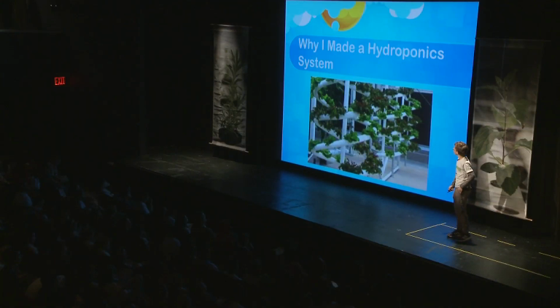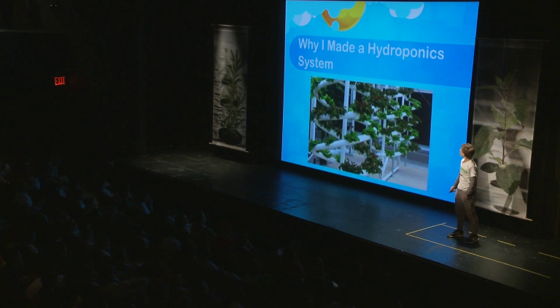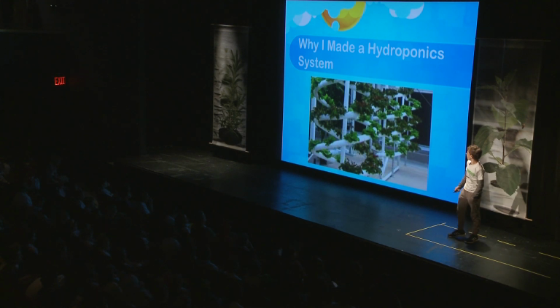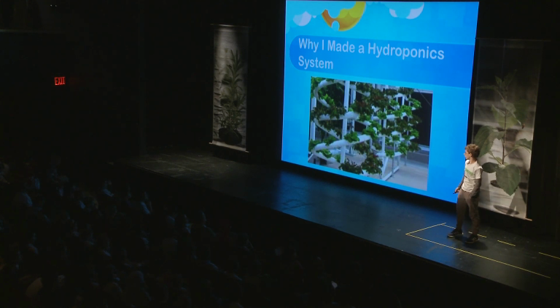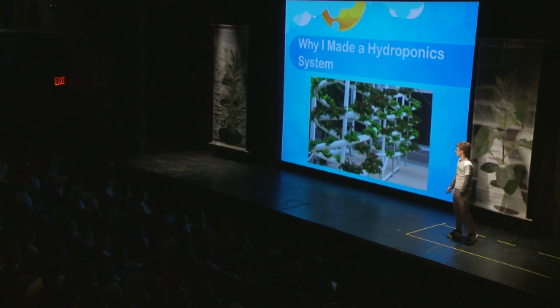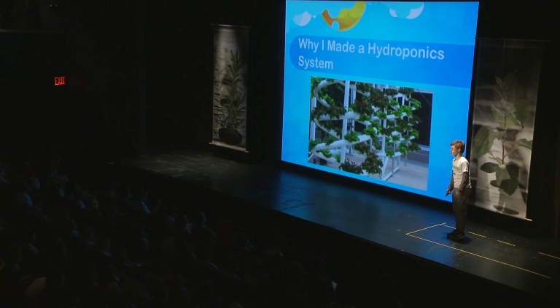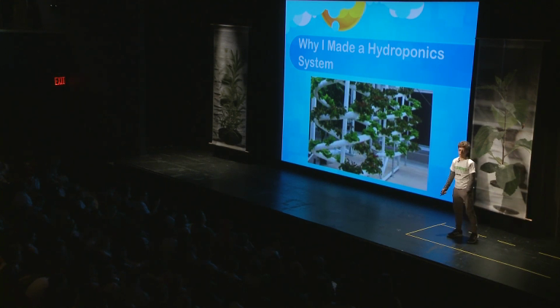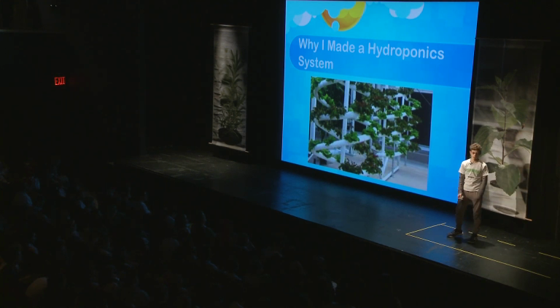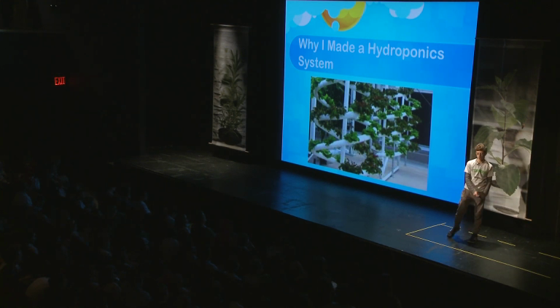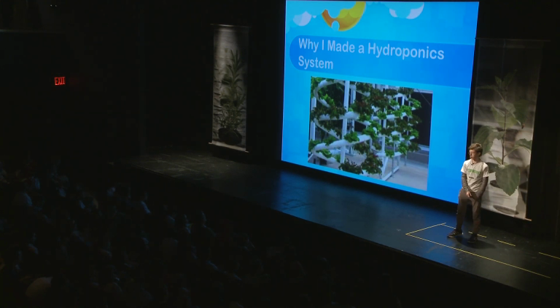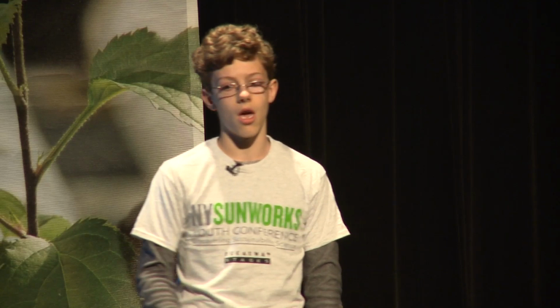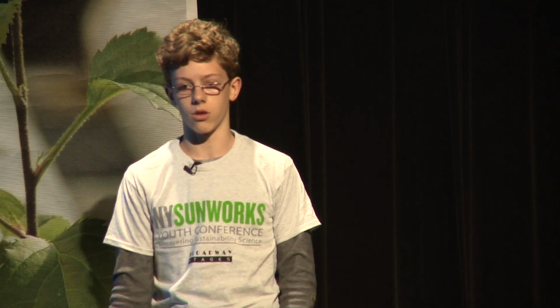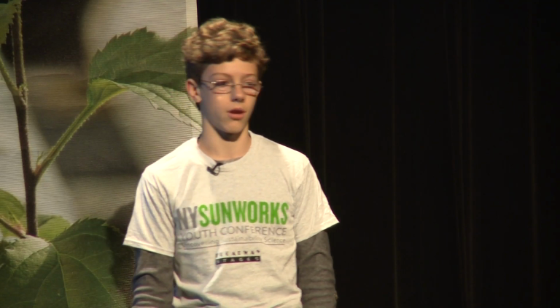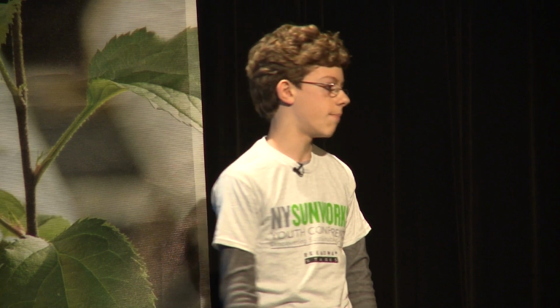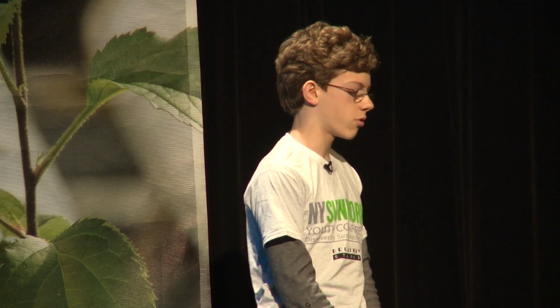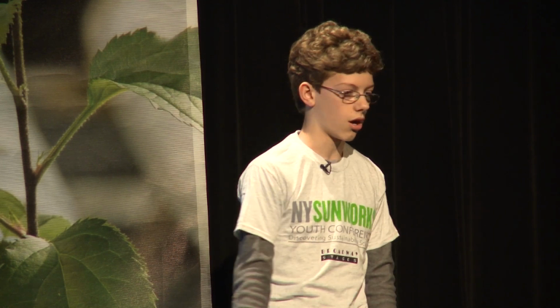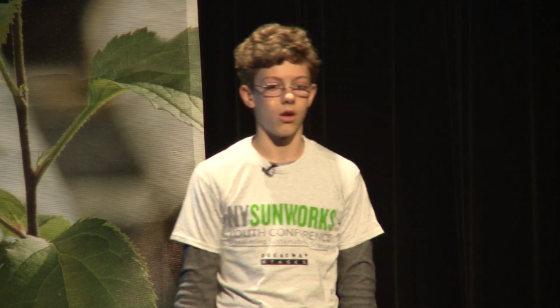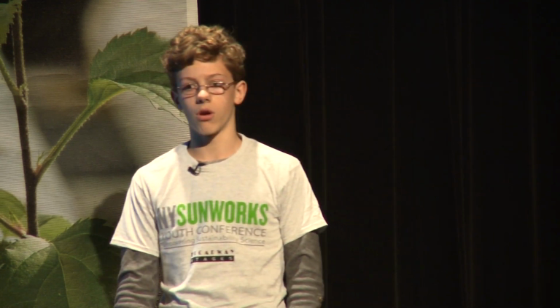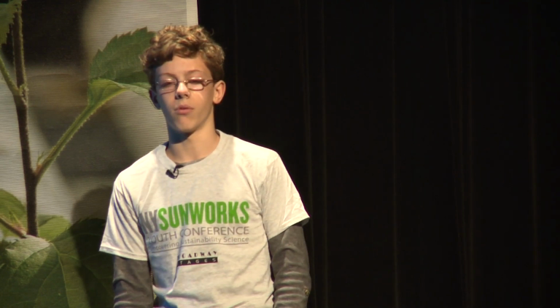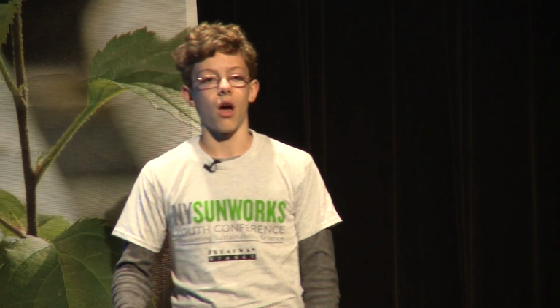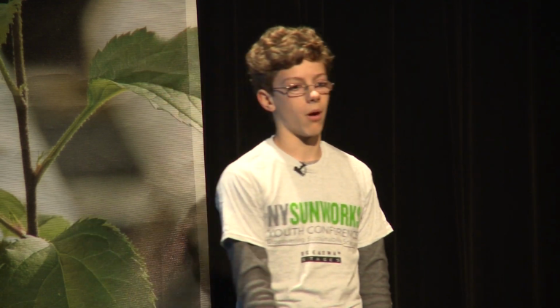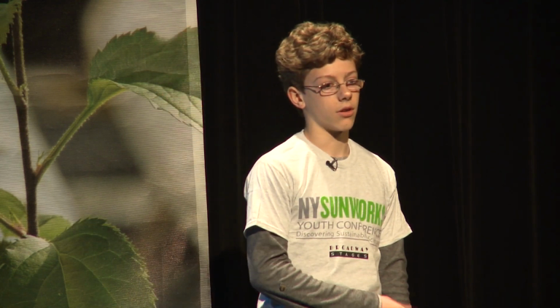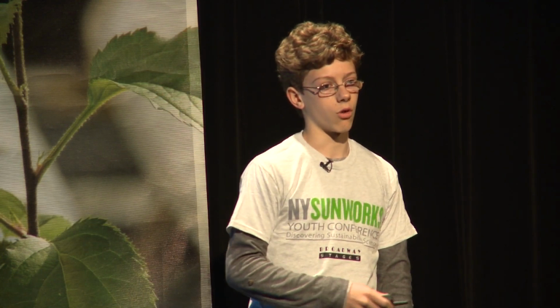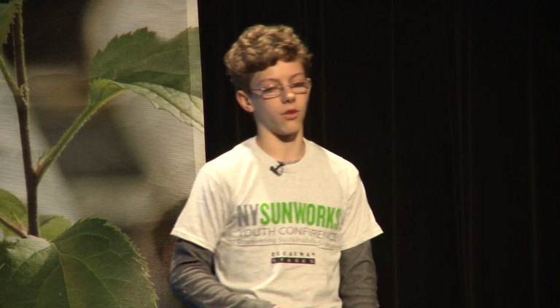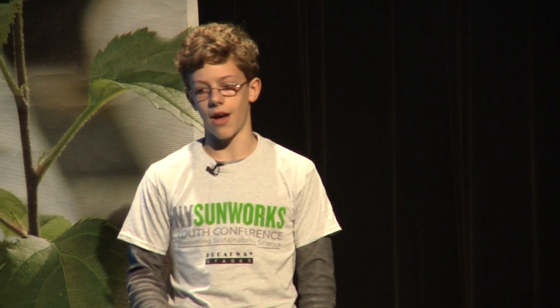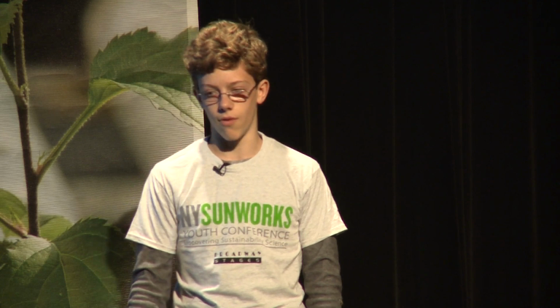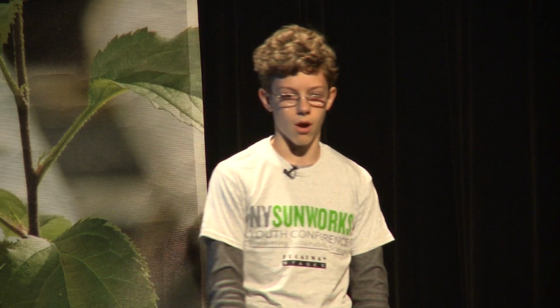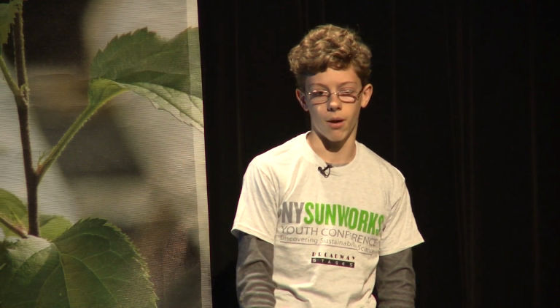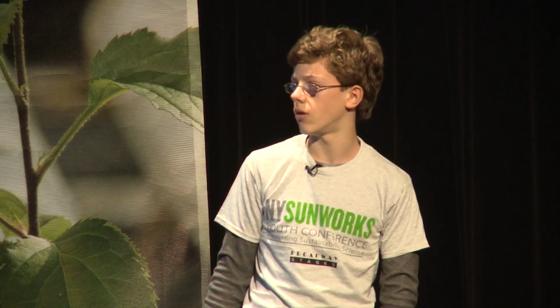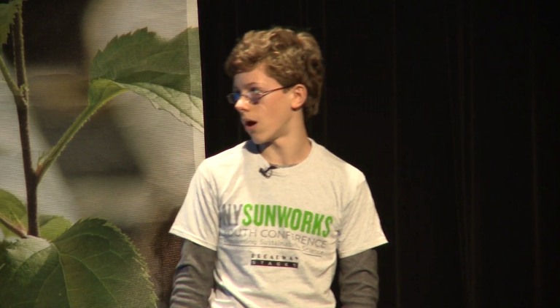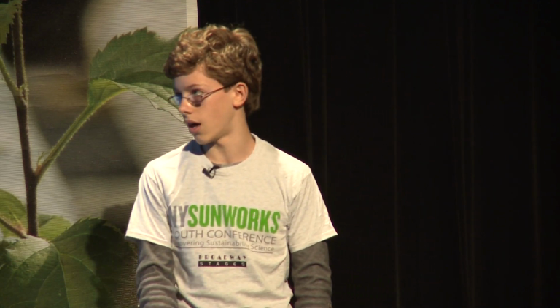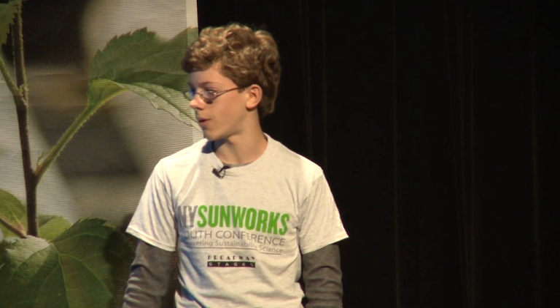So why did I make a hydroponic system? I wanted to see the differences between hydroponics and regular farming. They both have pros and cons. For example, hydroponics can actually grow plants a little faster than regular farming, but hydroponics is a lot more expensive.